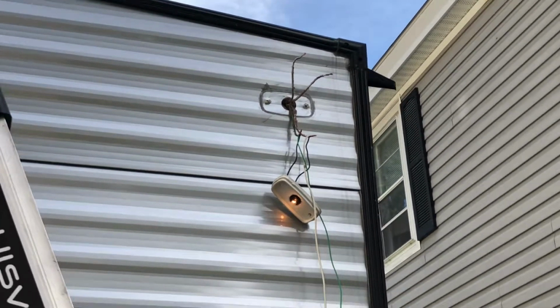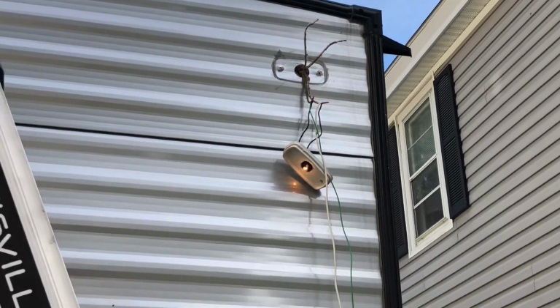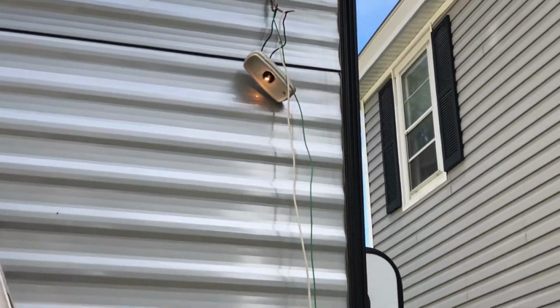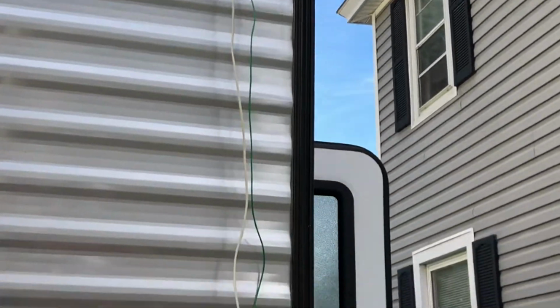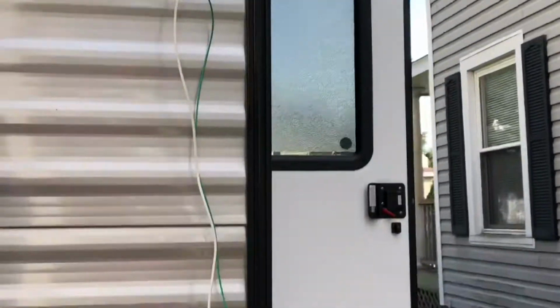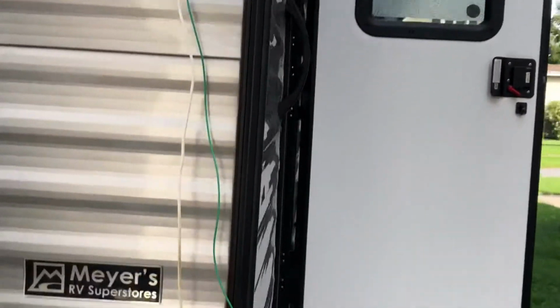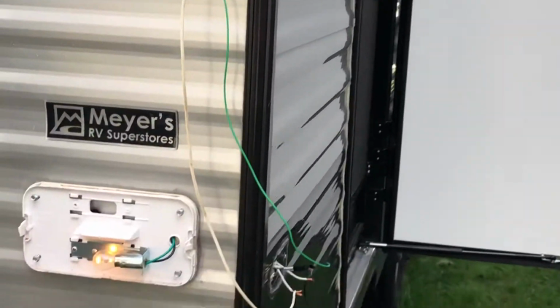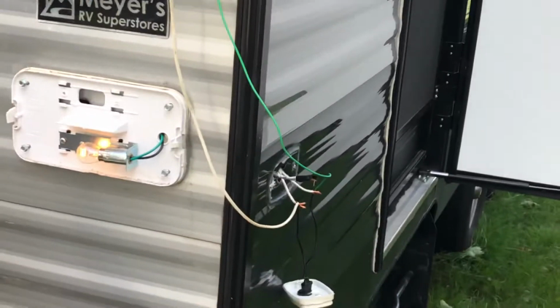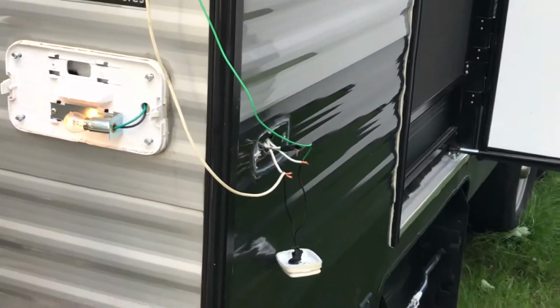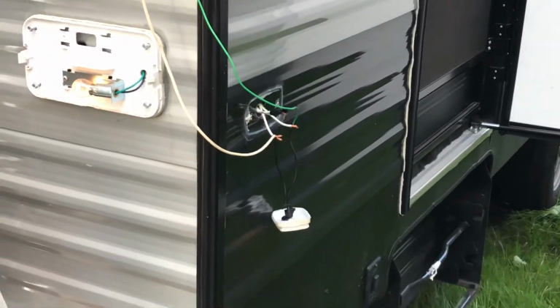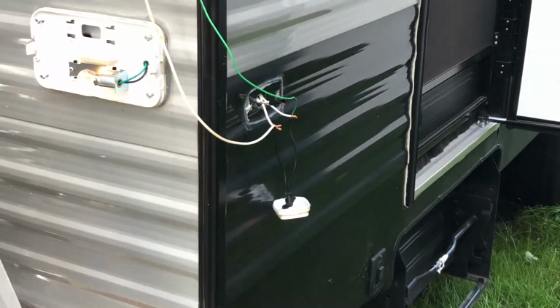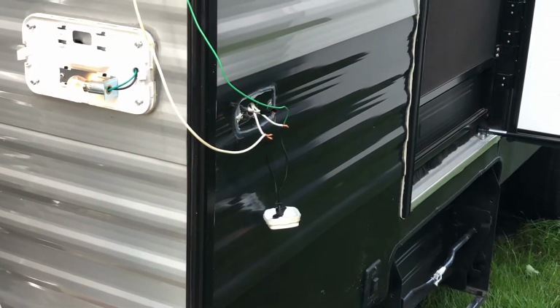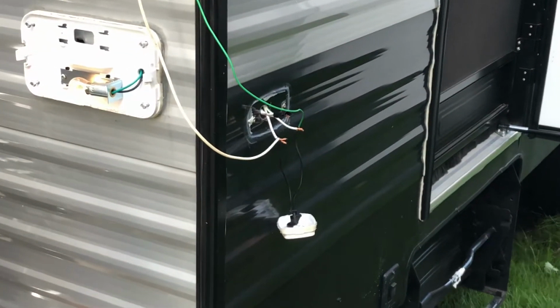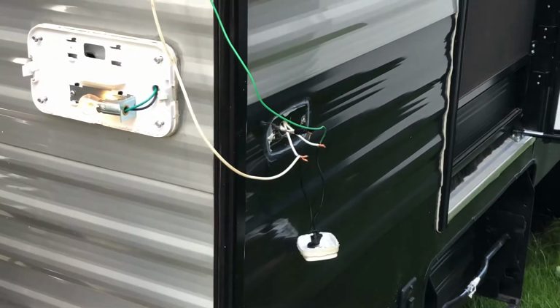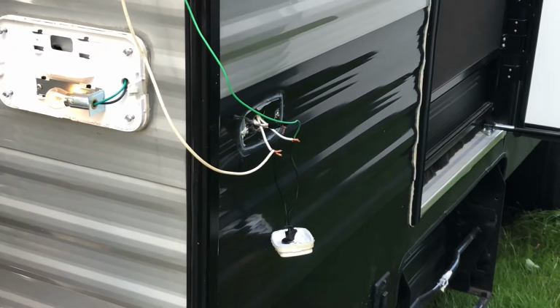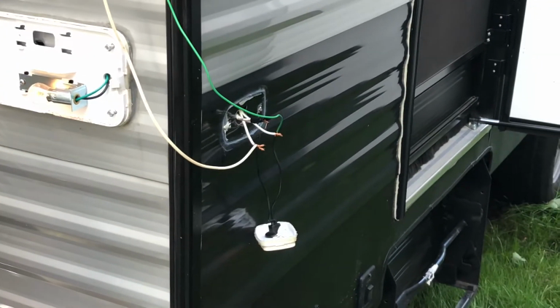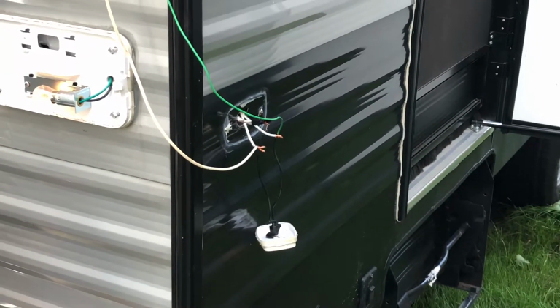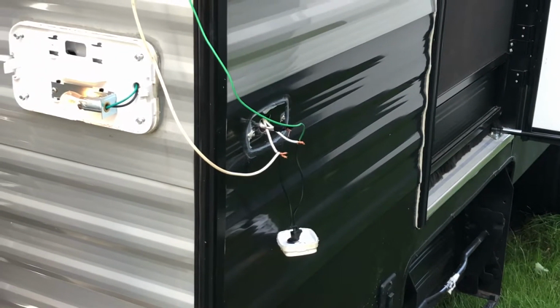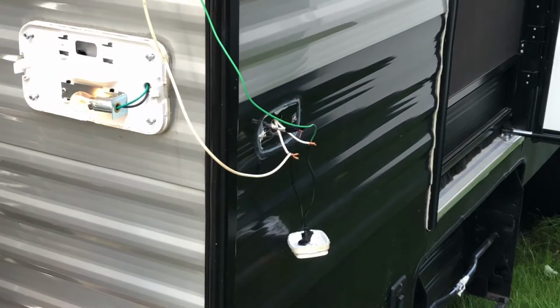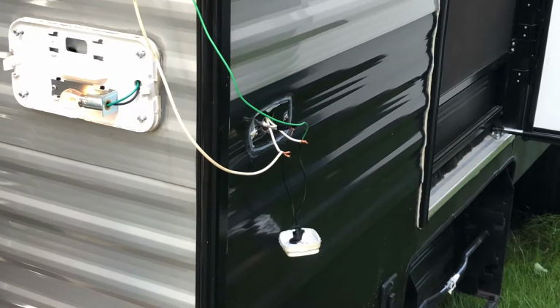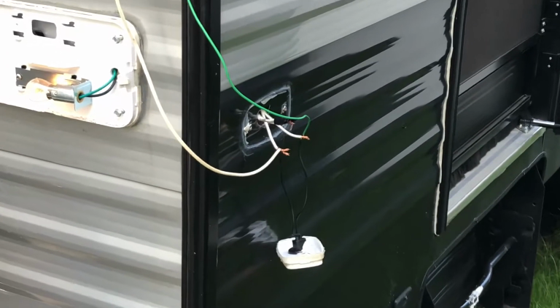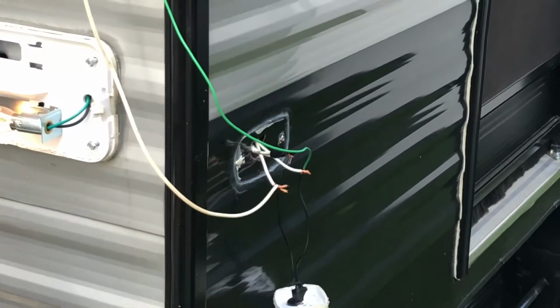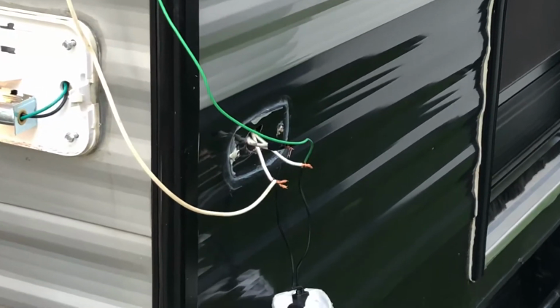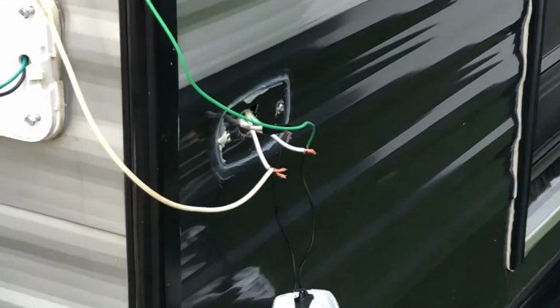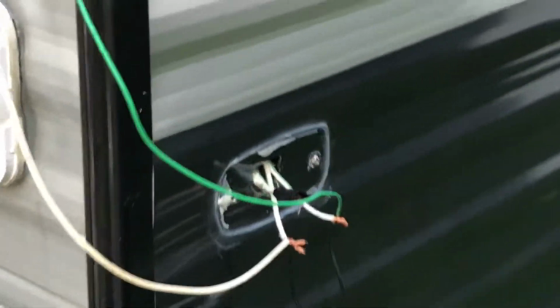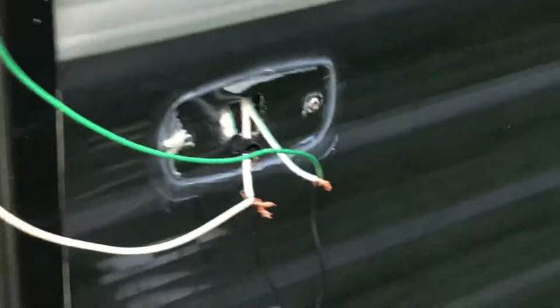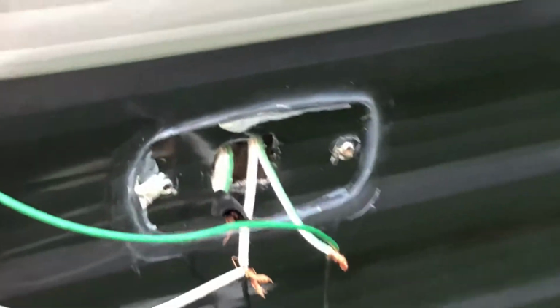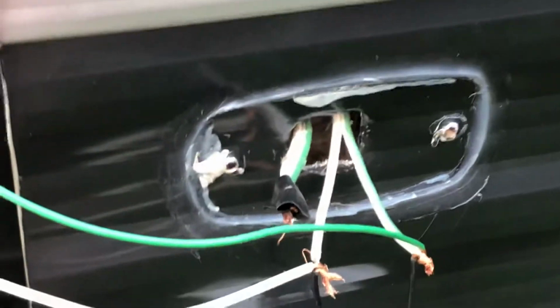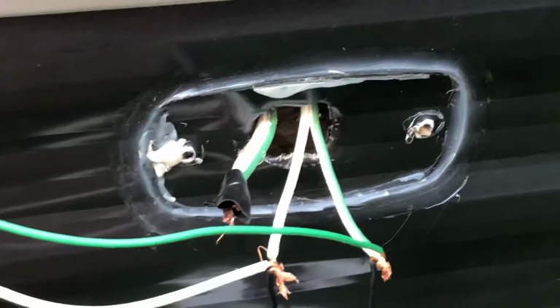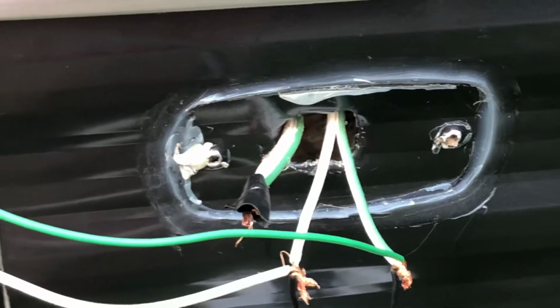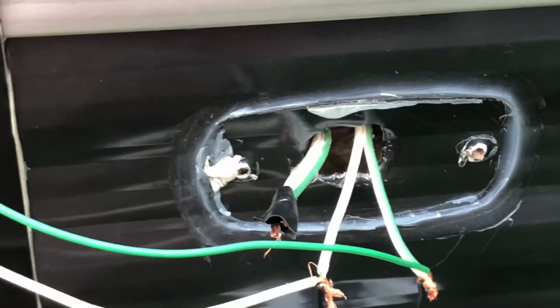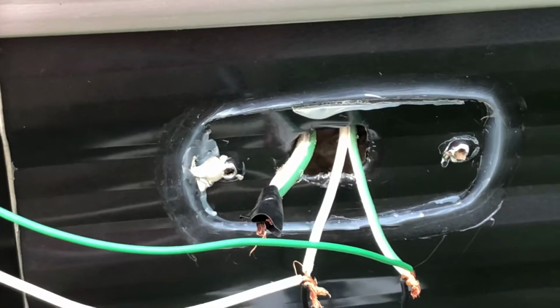I jumped this light all the way down to that light and now everything is lit. So that wire up there that's the problem — it goes to this one that's taped up — that's the problem.